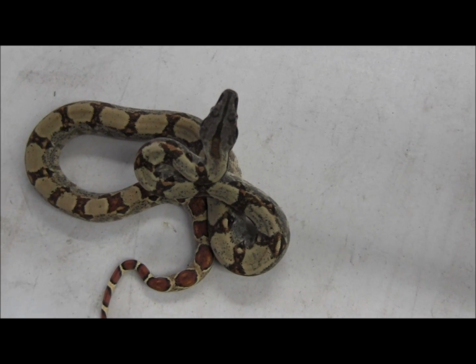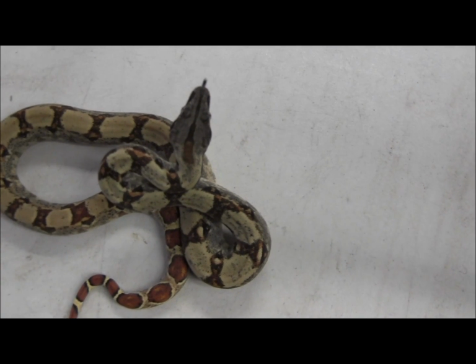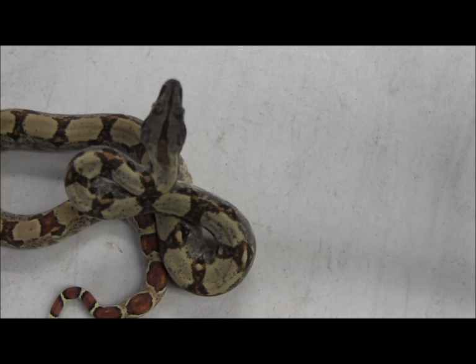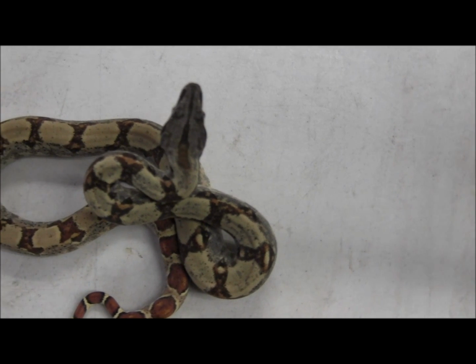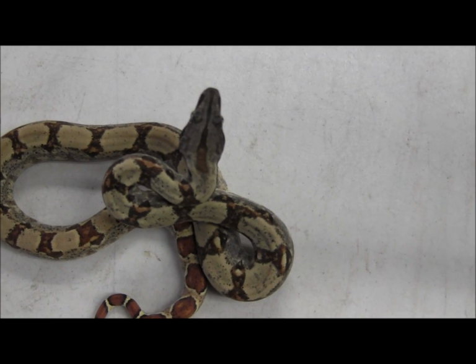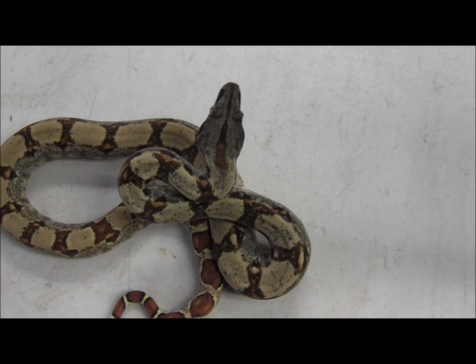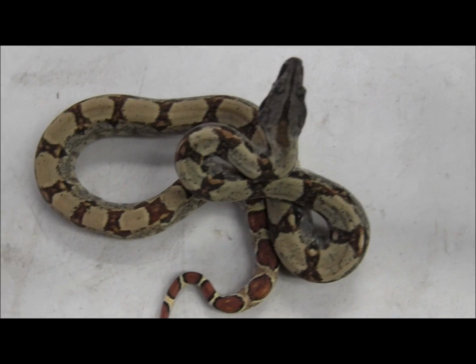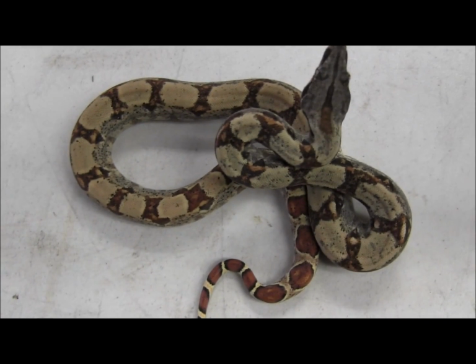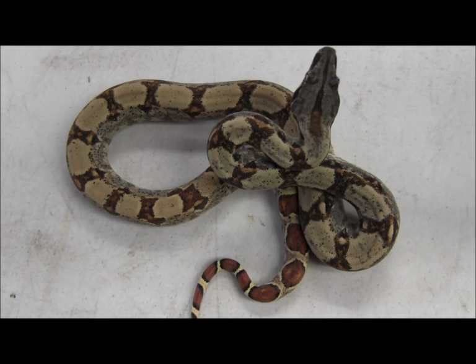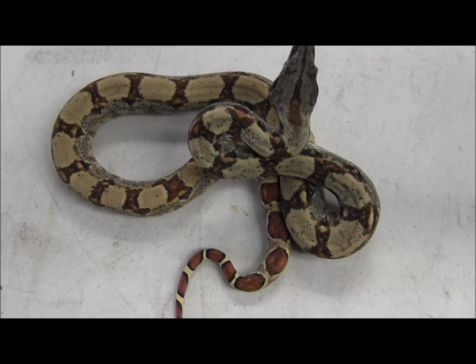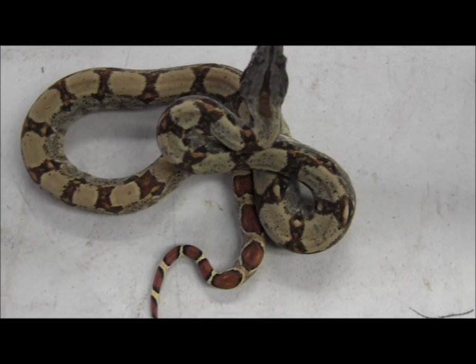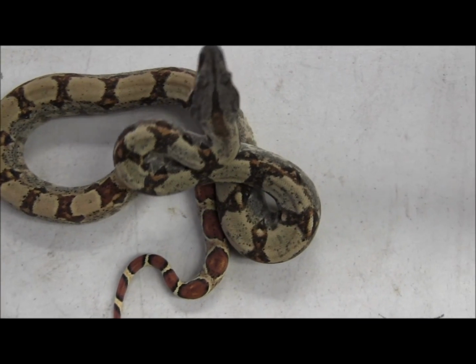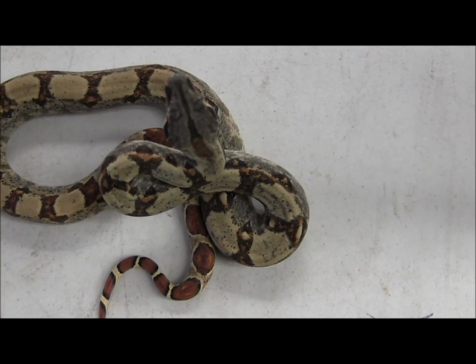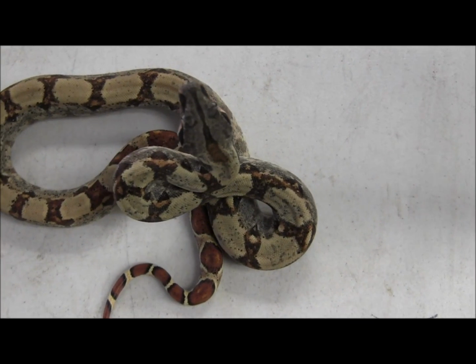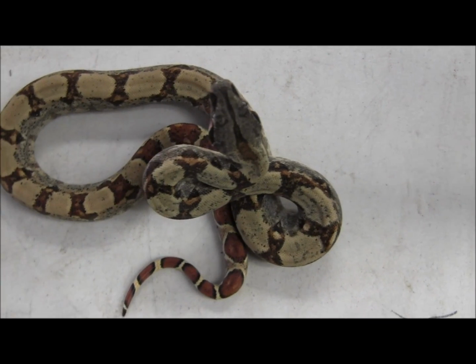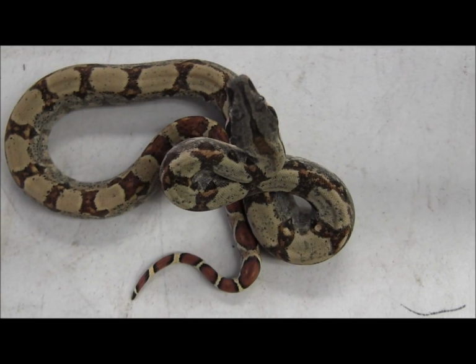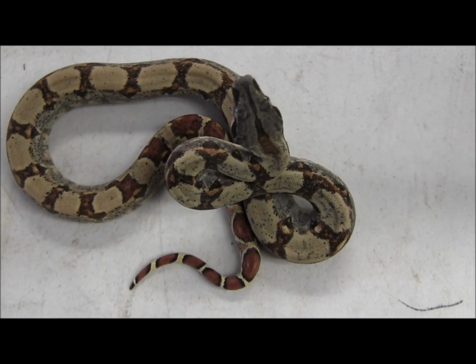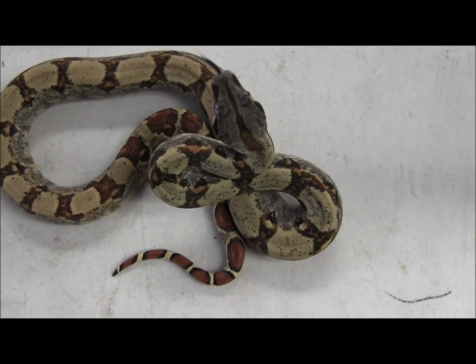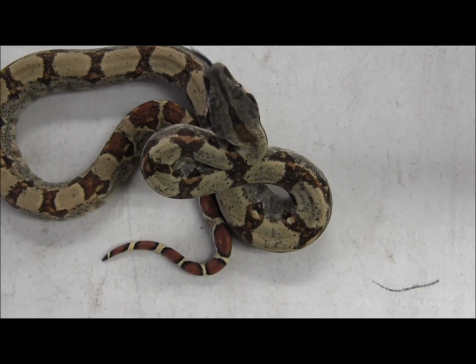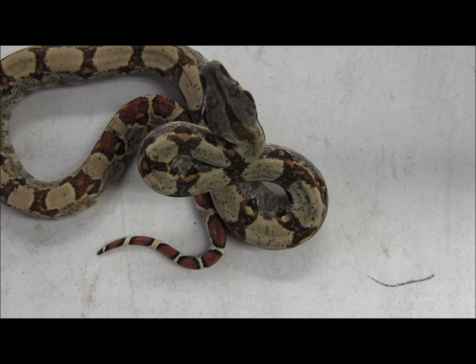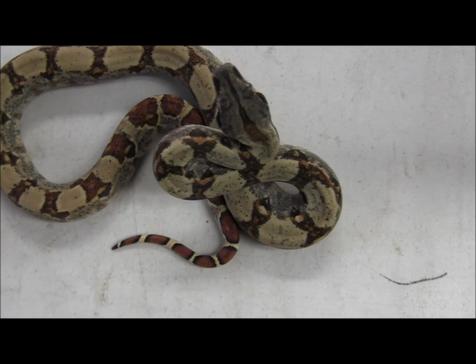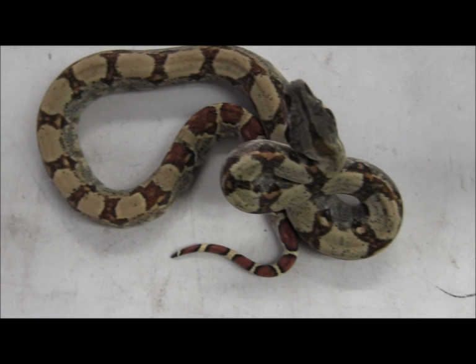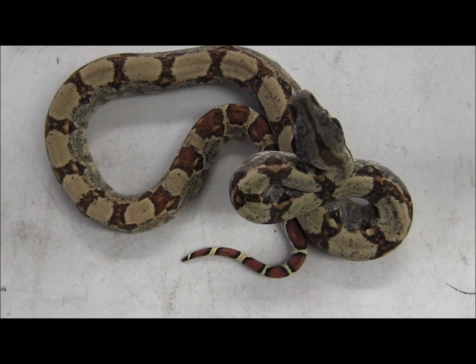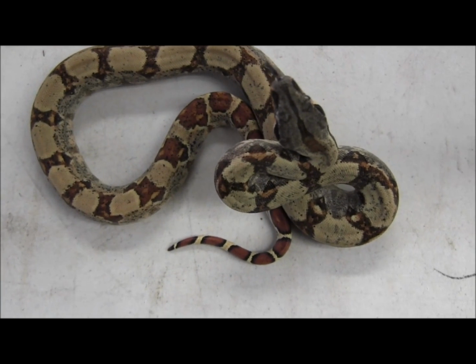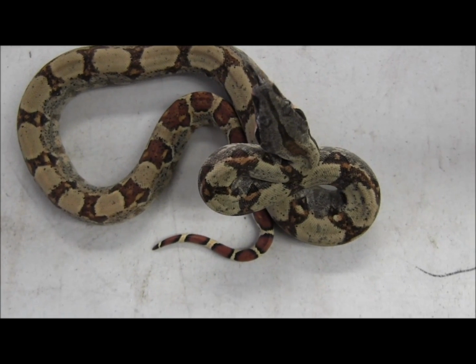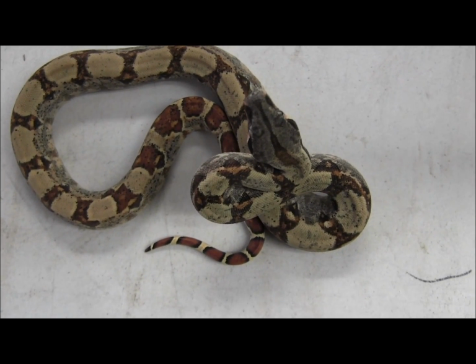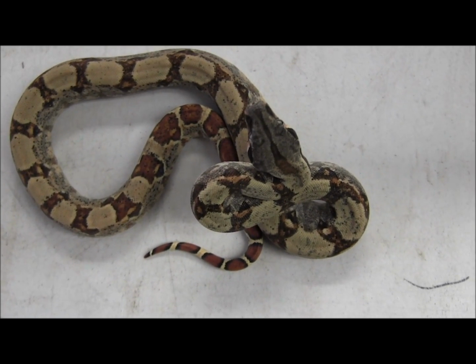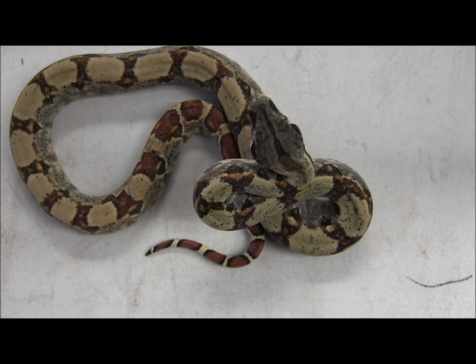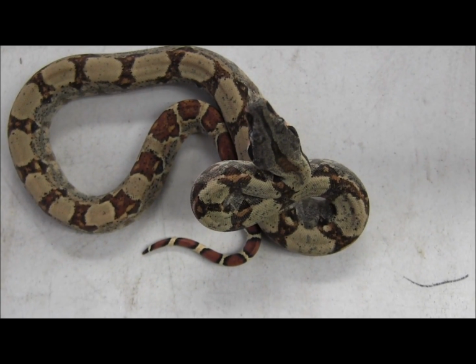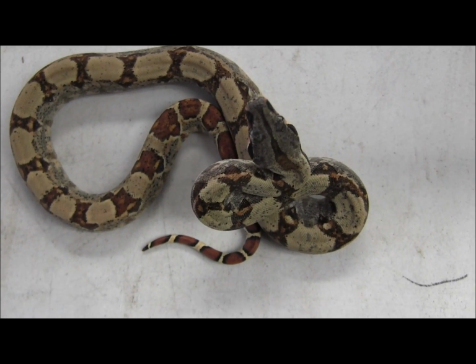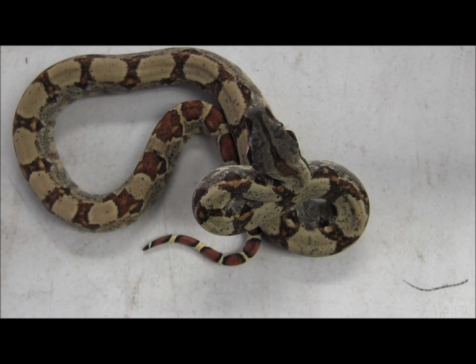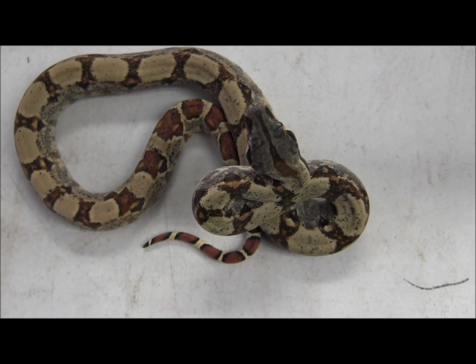This is one of our baby hypo Nicaraguan boas. This particular locale actually has its own naturally occurring line of hypo, which means these guys are going to be really beautiful and maintain that smaller adult size that is common with the Nicaraguan boas.